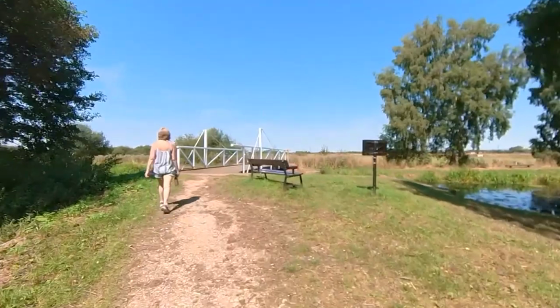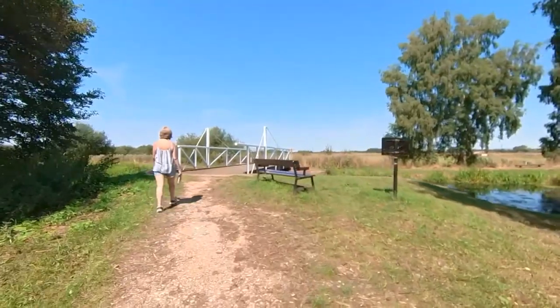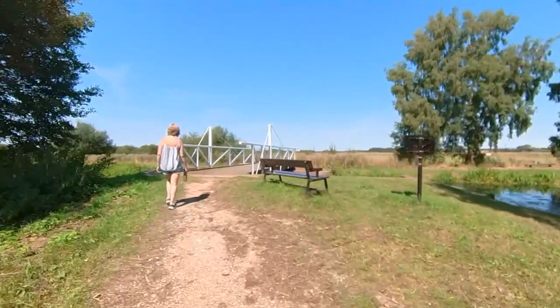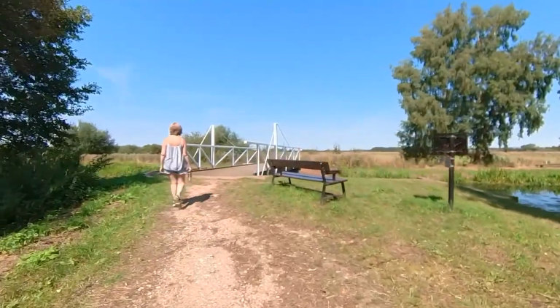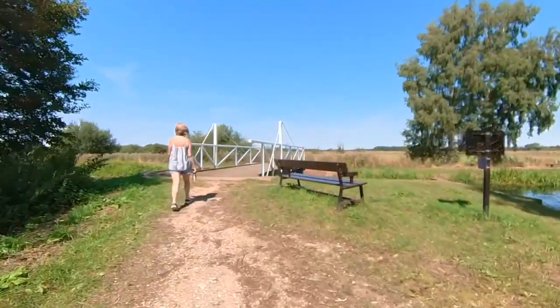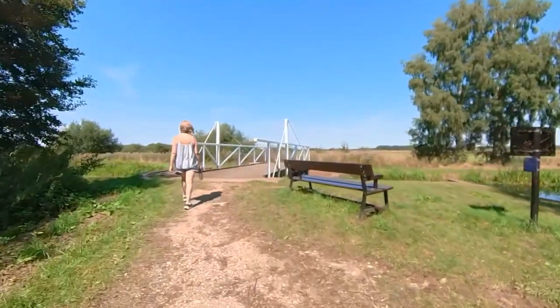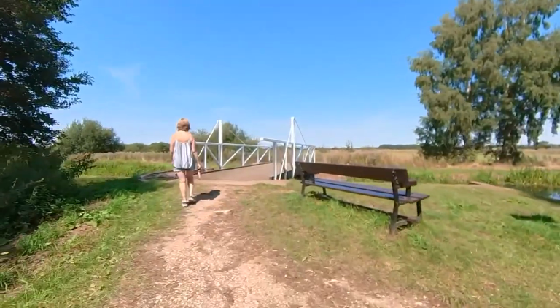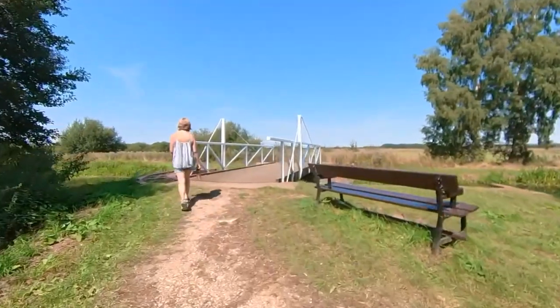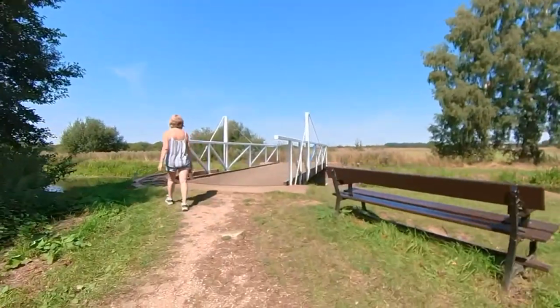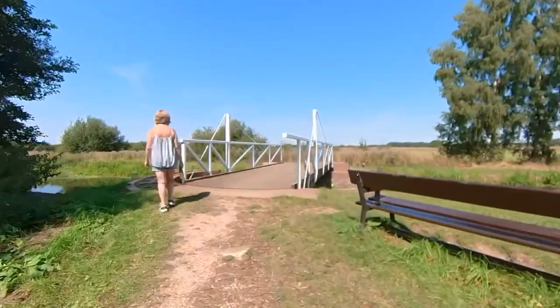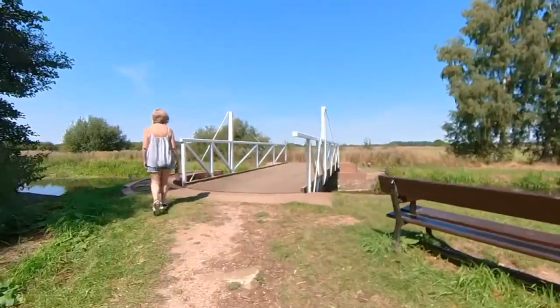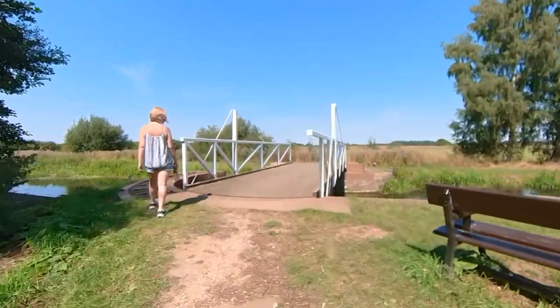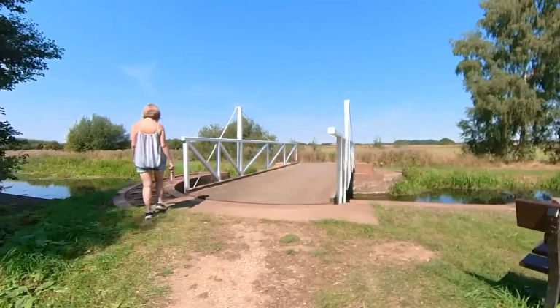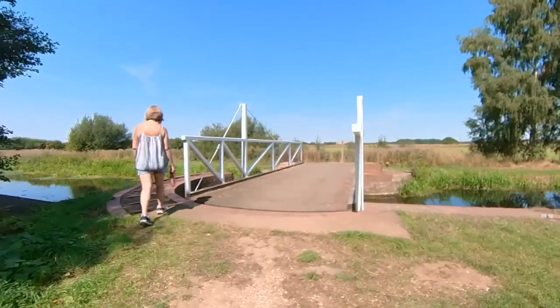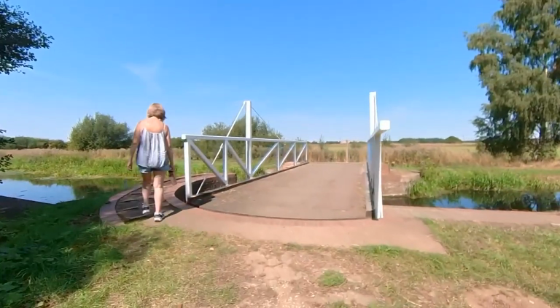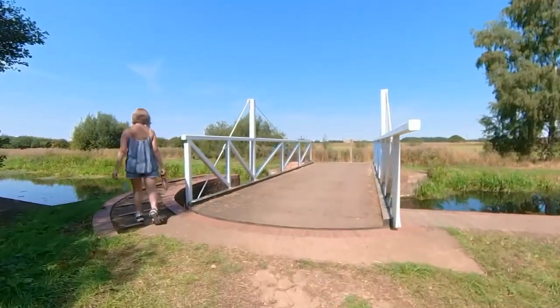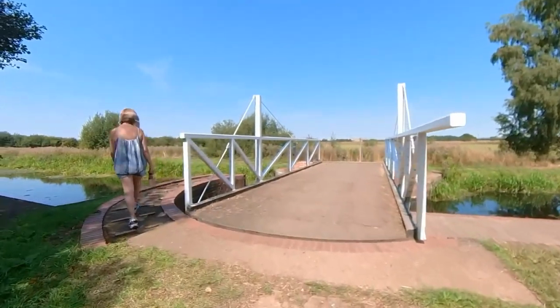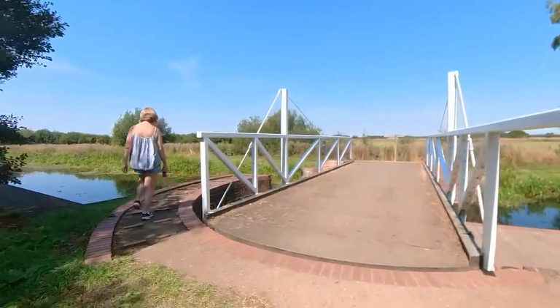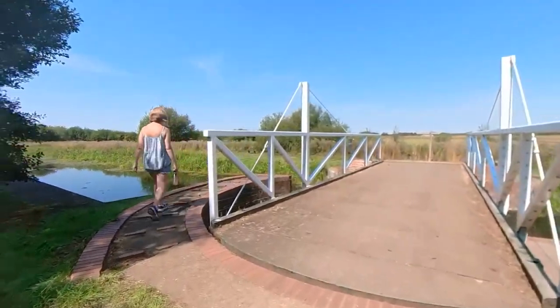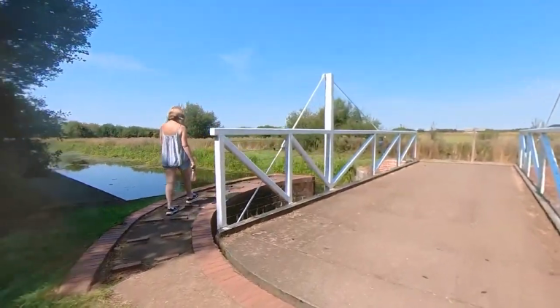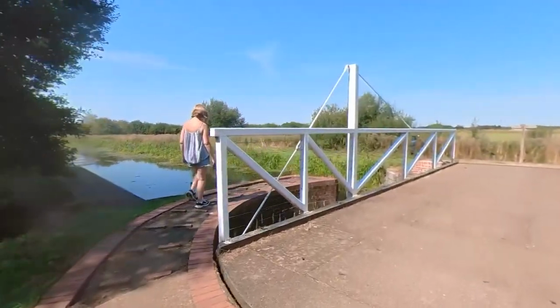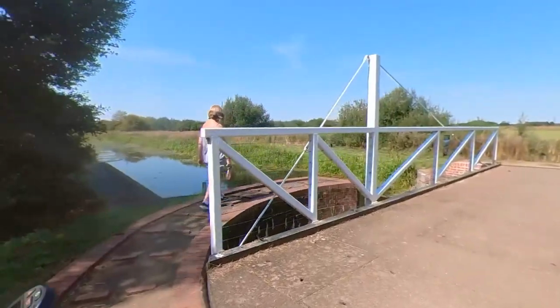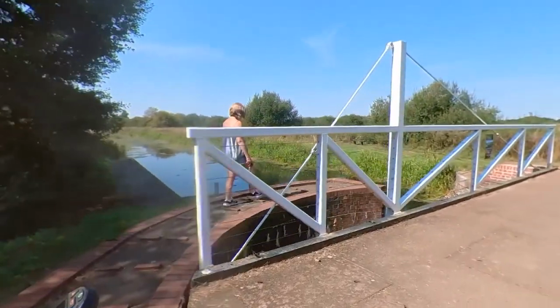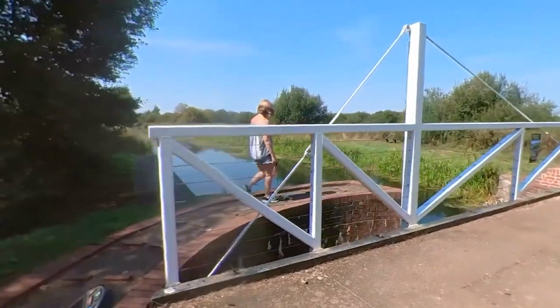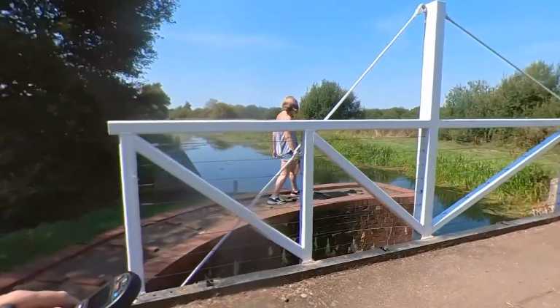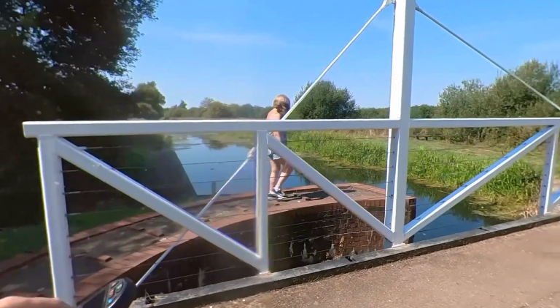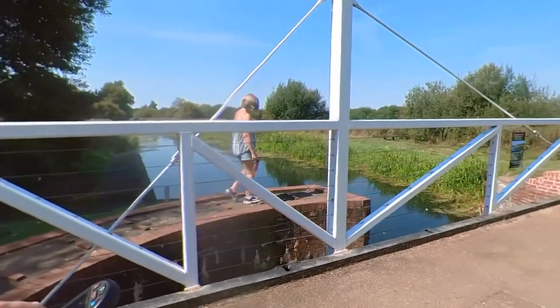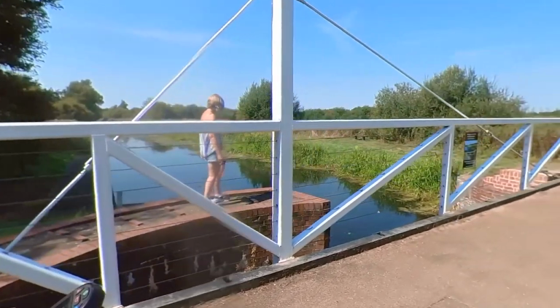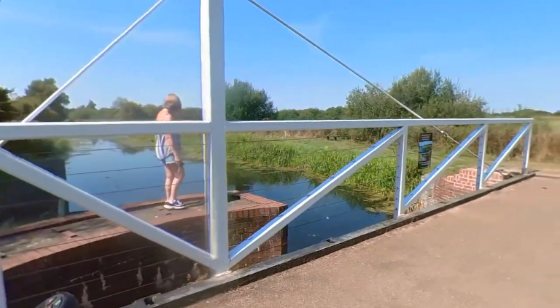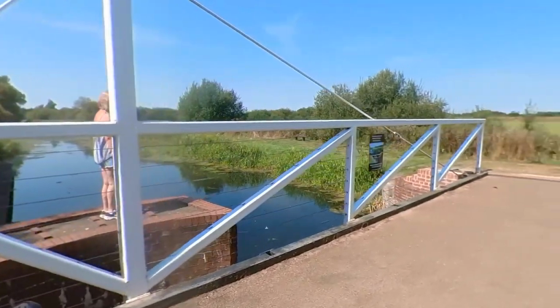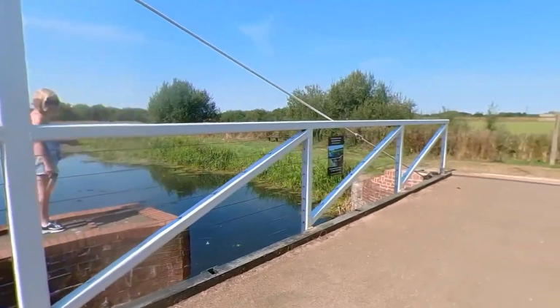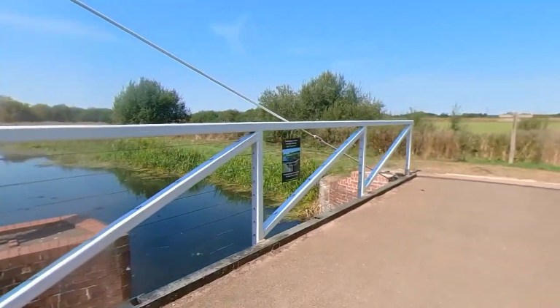Now we reach the actual canal. Turn left towards London, over 200 miles away, or right towards Pocklington. We're turning right, passing over the old swing bridge. Don't jump, K.